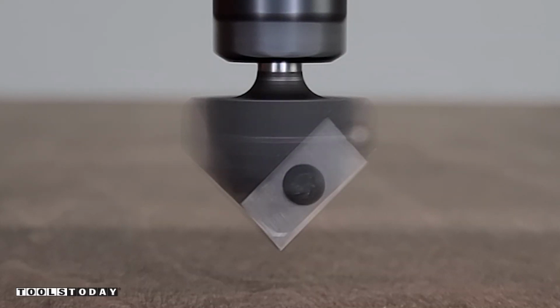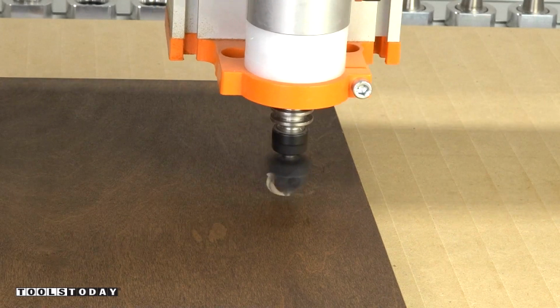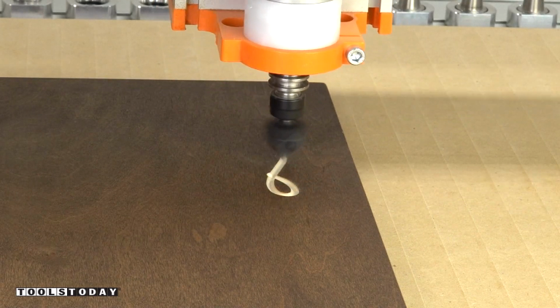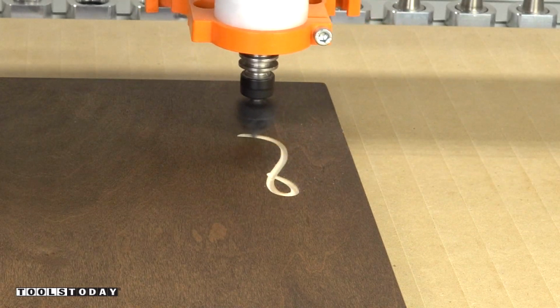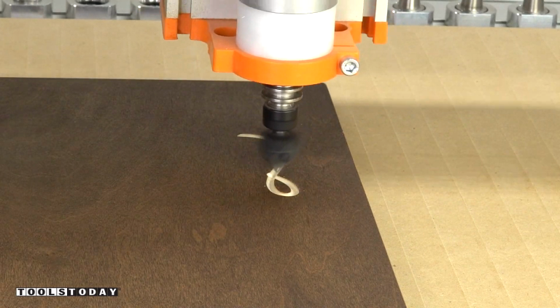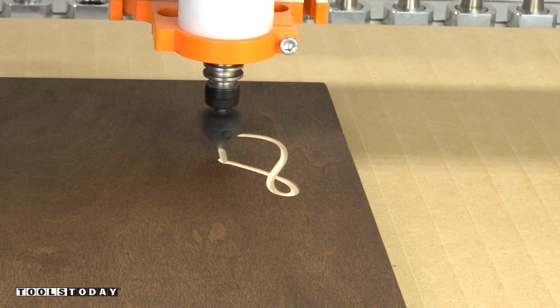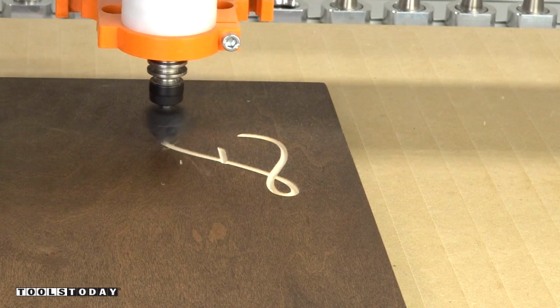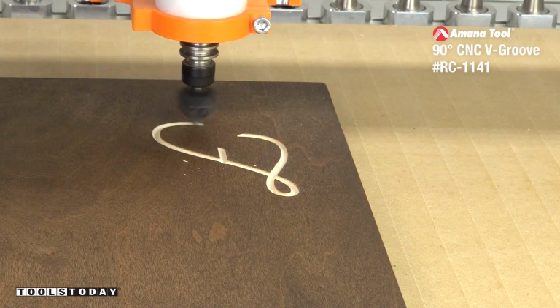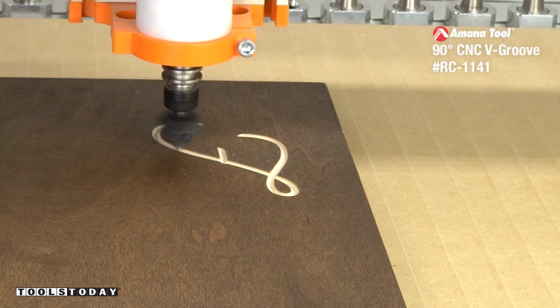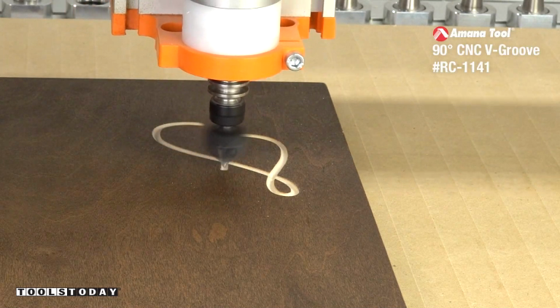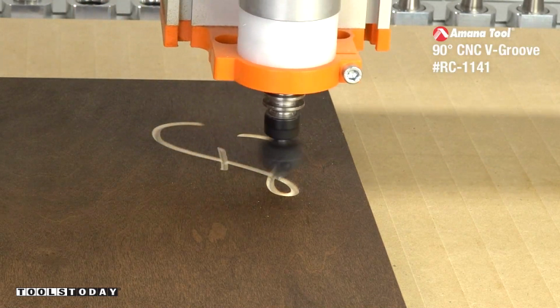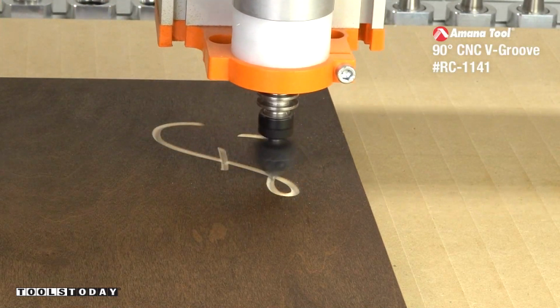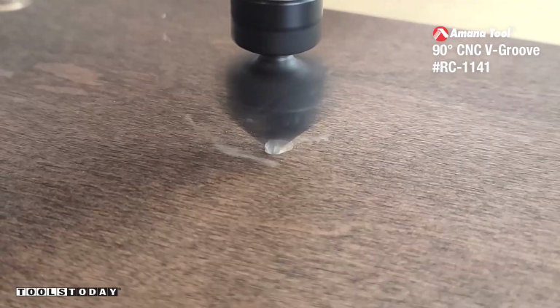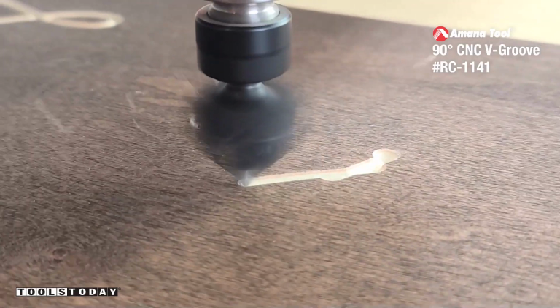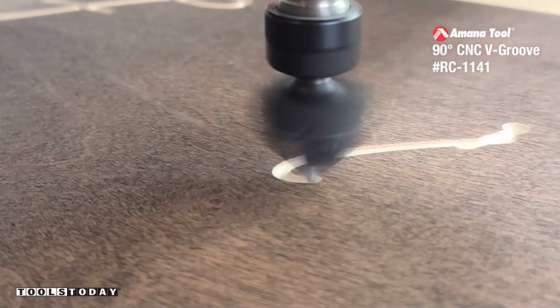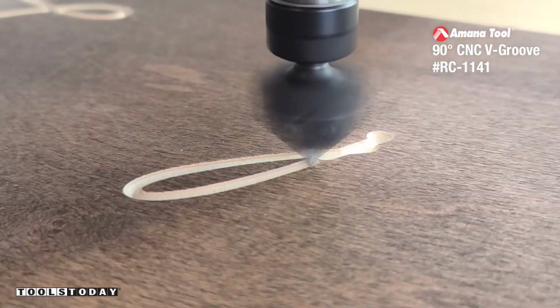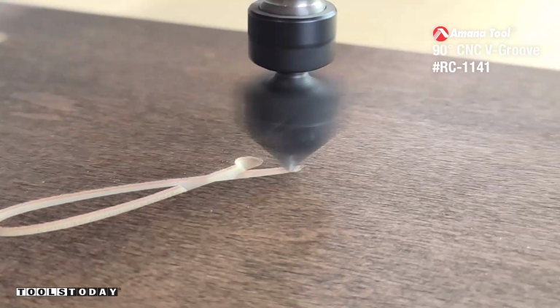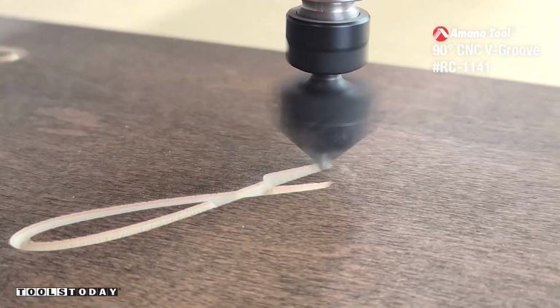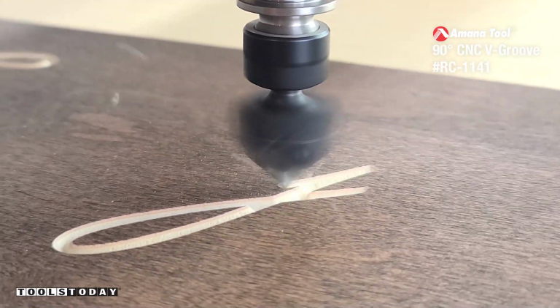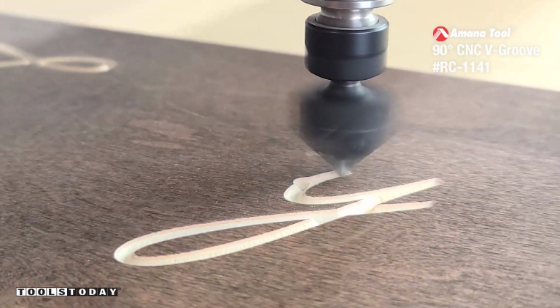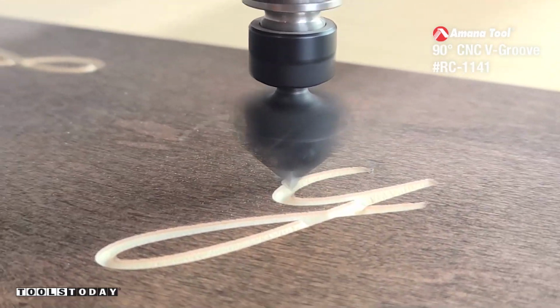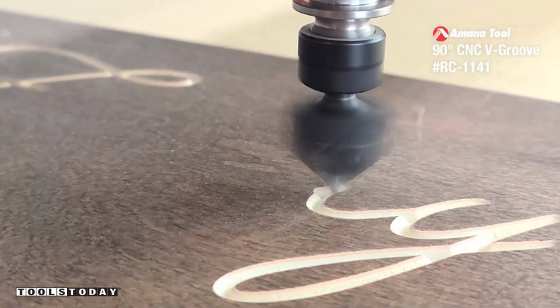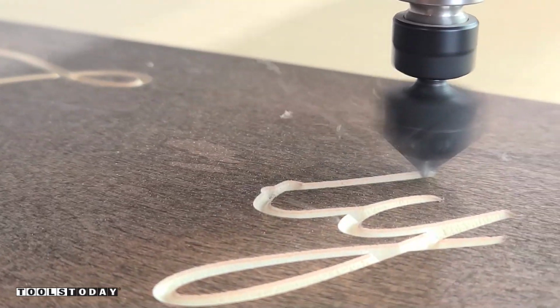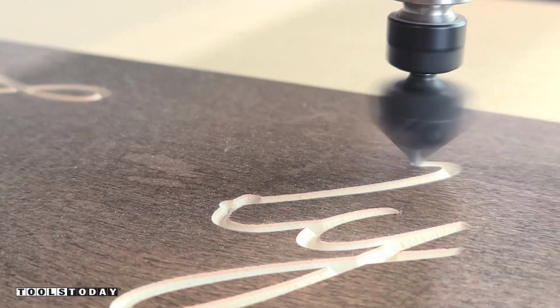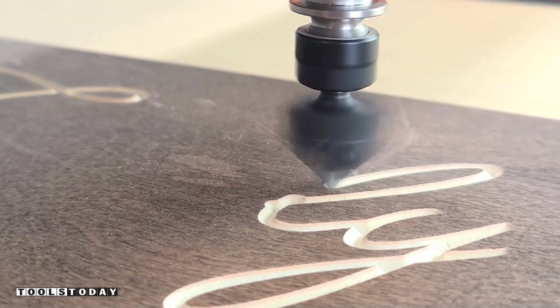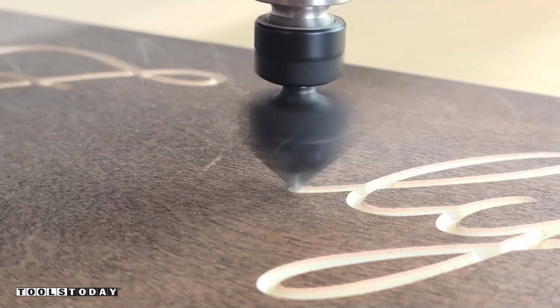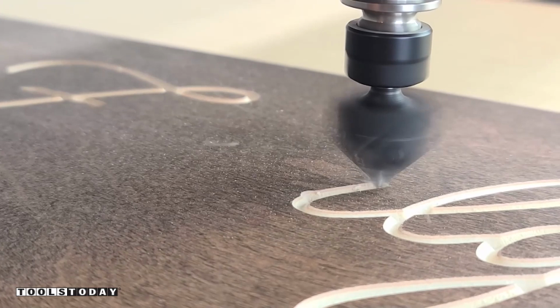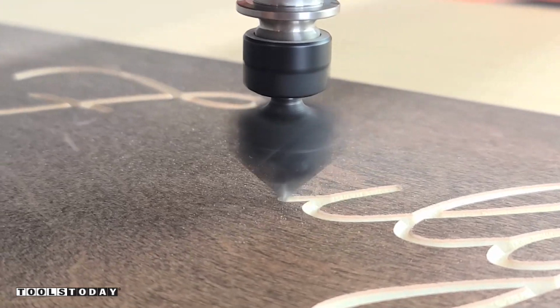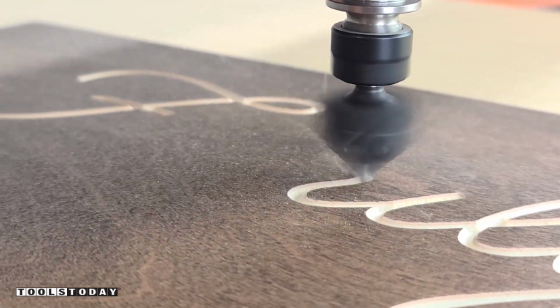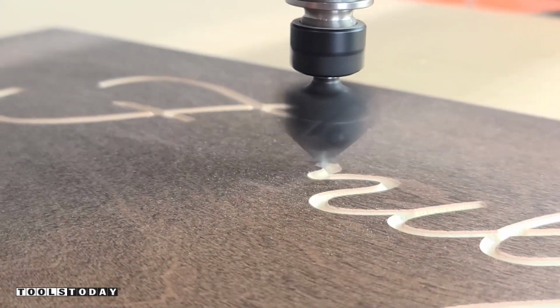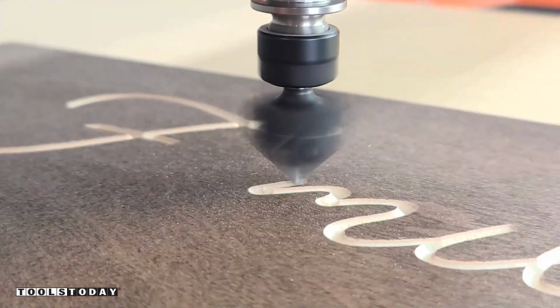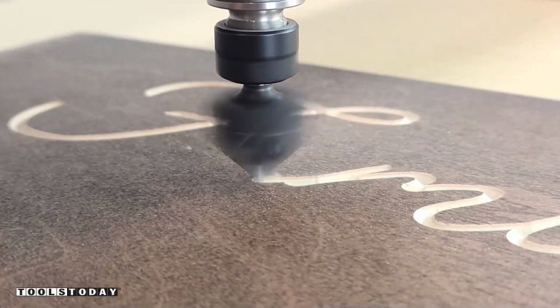We can use the RC-1141 90-degree v-insert bit to go through here and carve into this stained plywood. I use General Finishes Spiced Walnut stain before carving and it reveals the natural color of that plywood after carving. This stain works out really well.